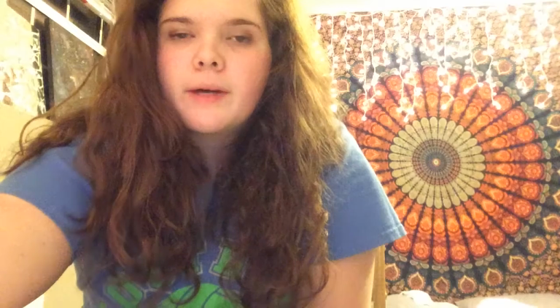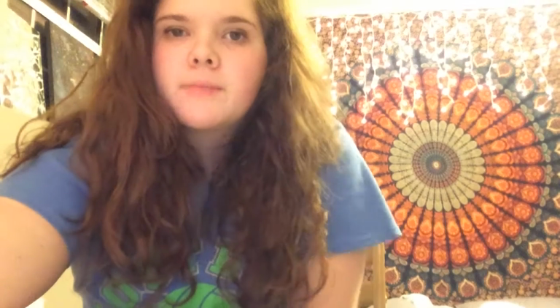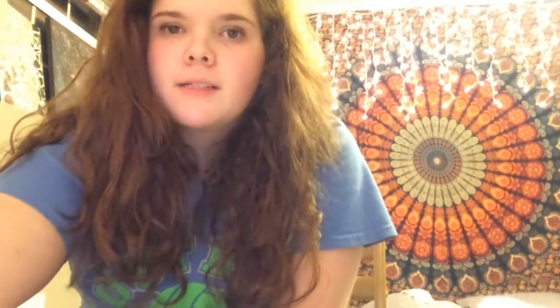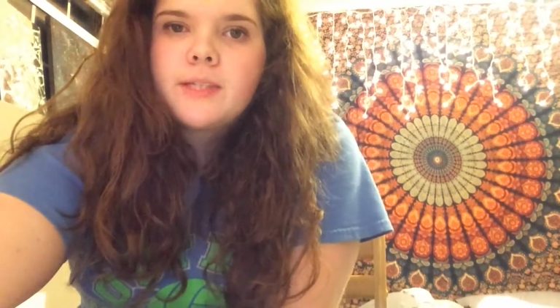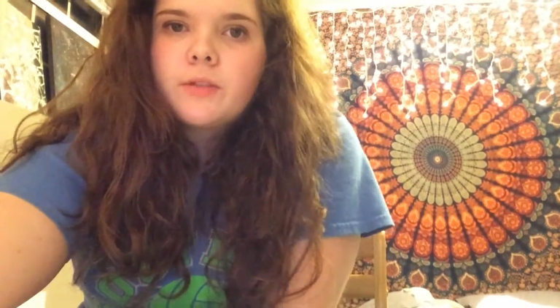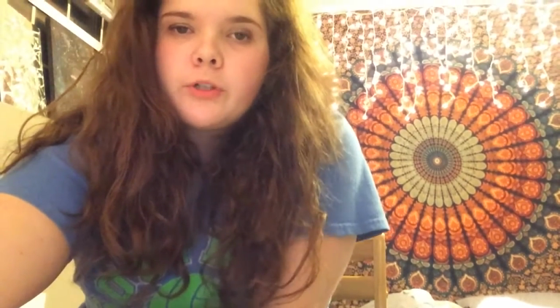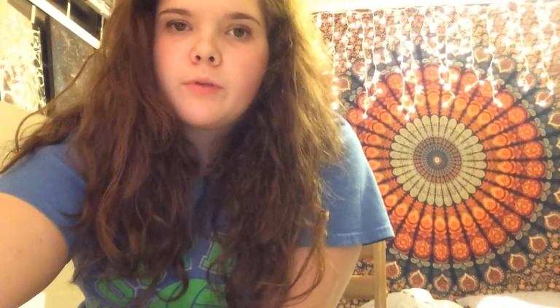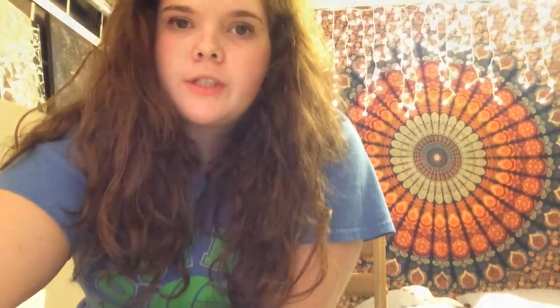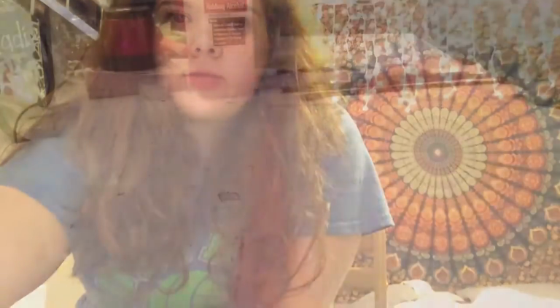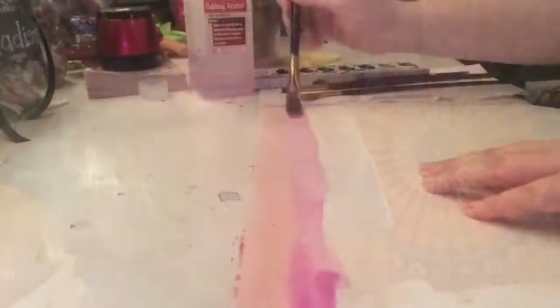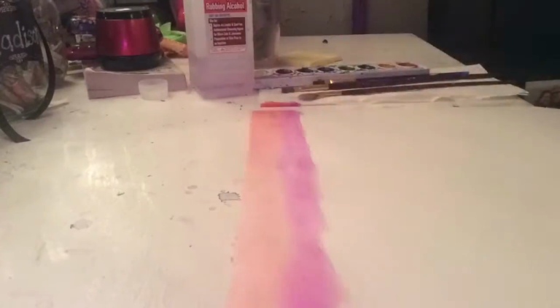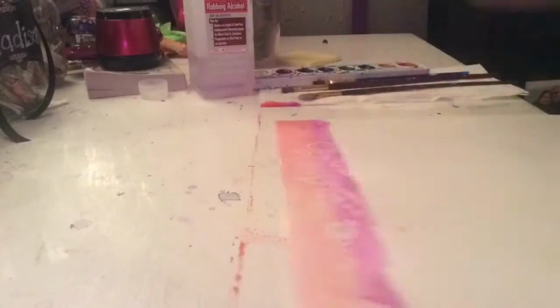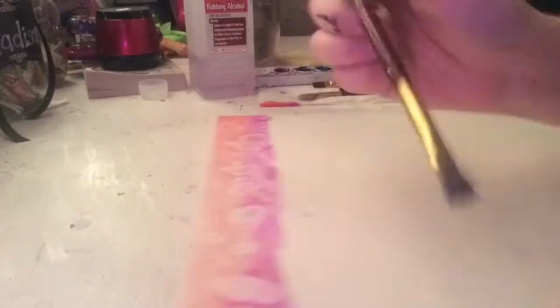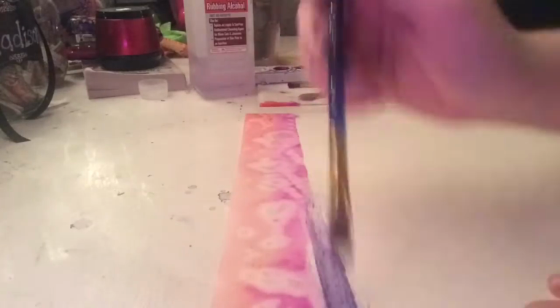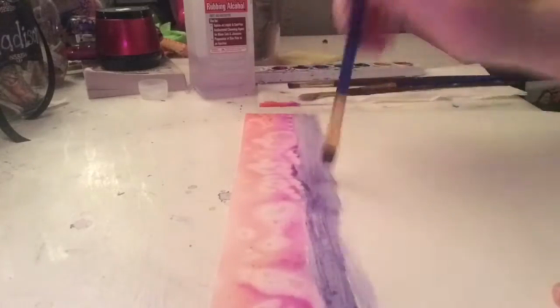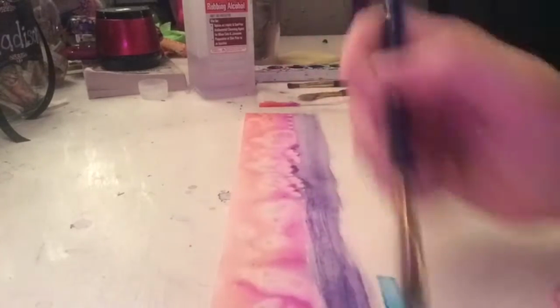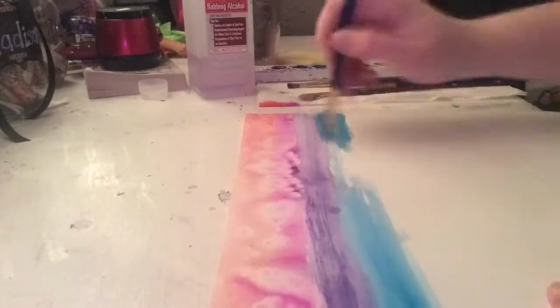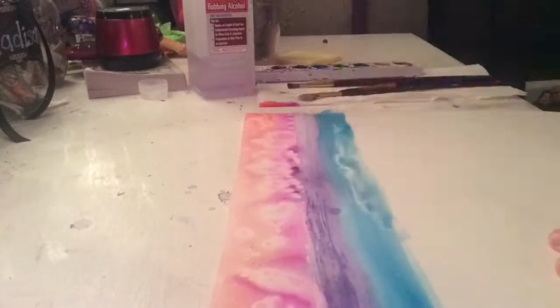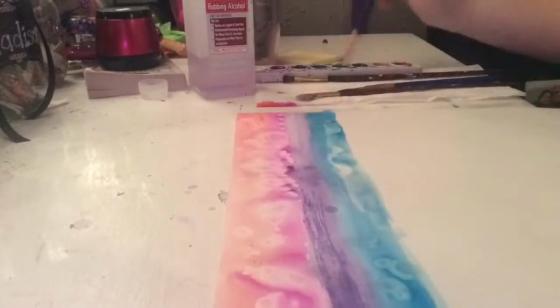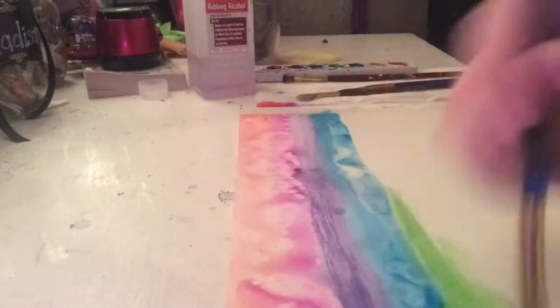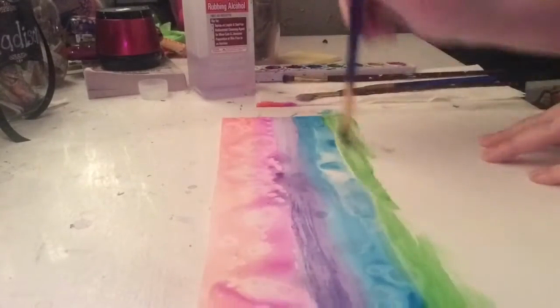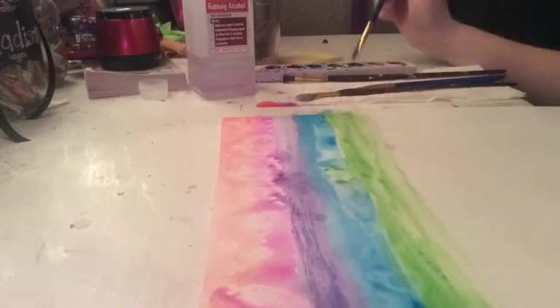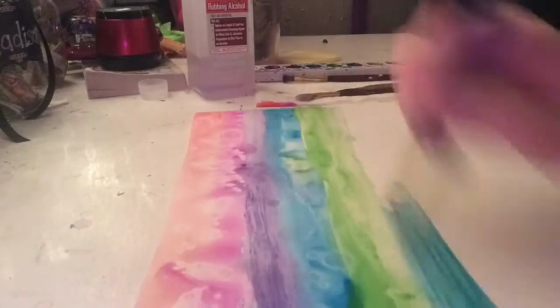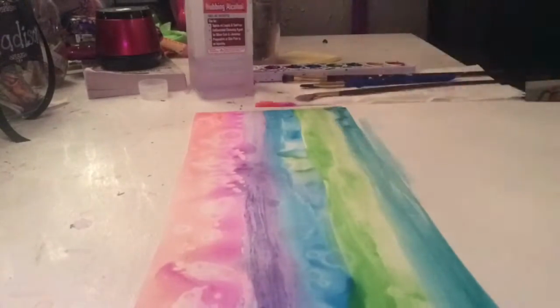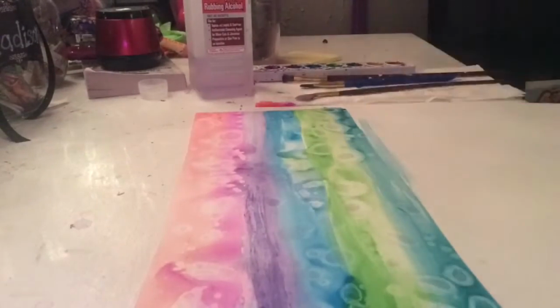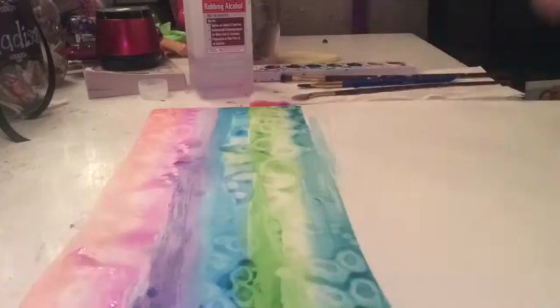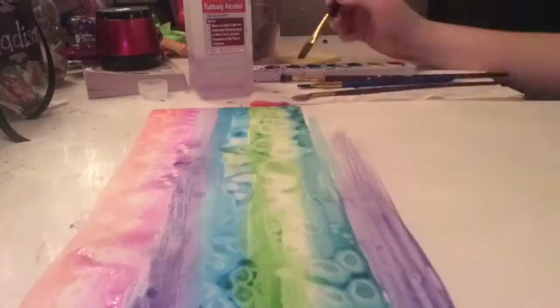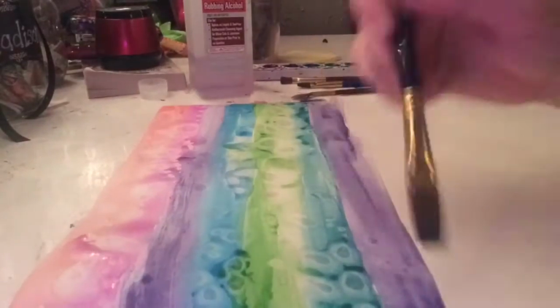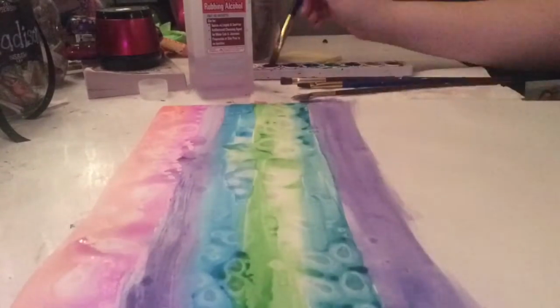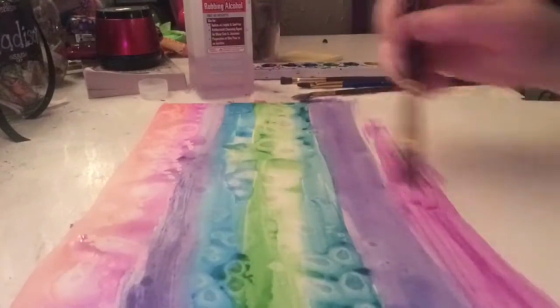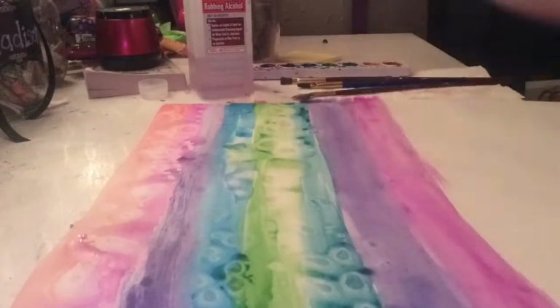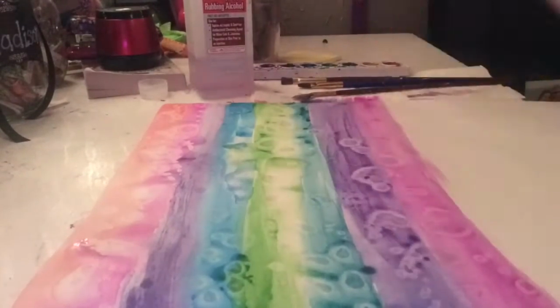My name is Madison Ames and I'm a sophomore at George Washington High School. The first thing I'm doing is painting the background. I'm just layering a bunch of colors and then adding rubbing alcohol to create the splattered effect.